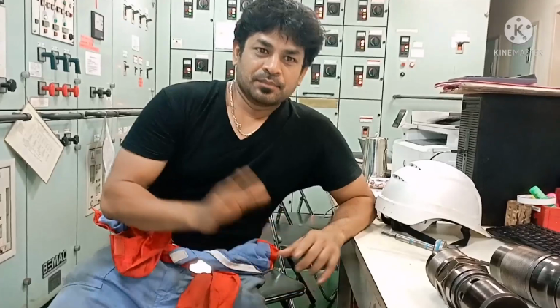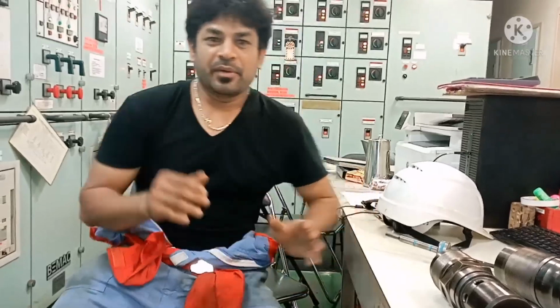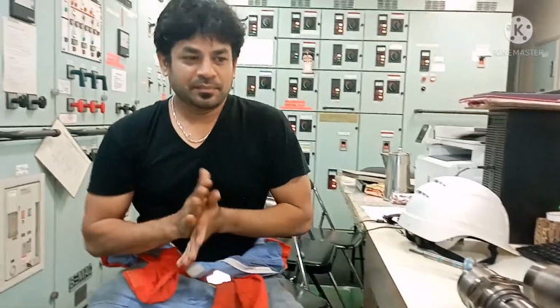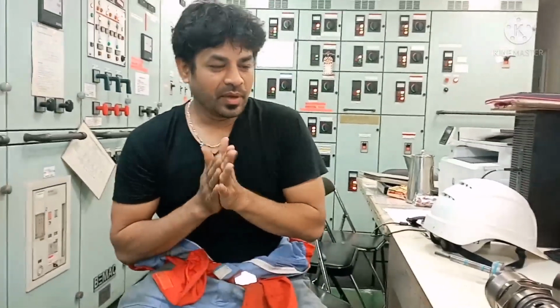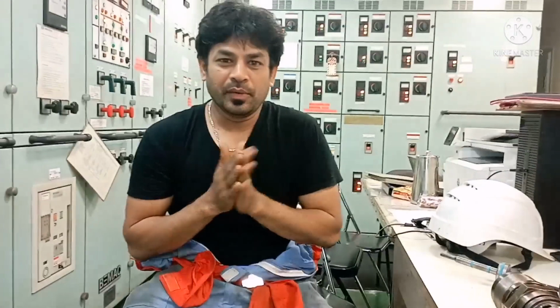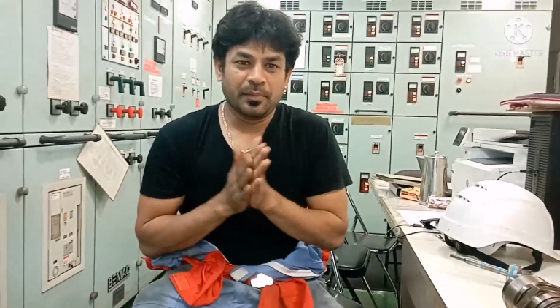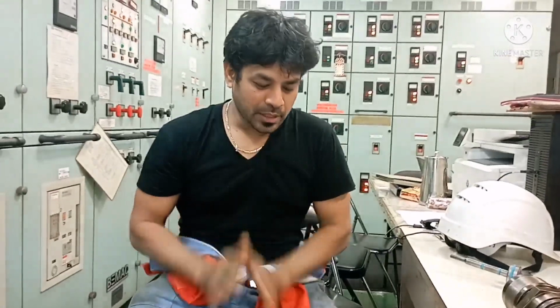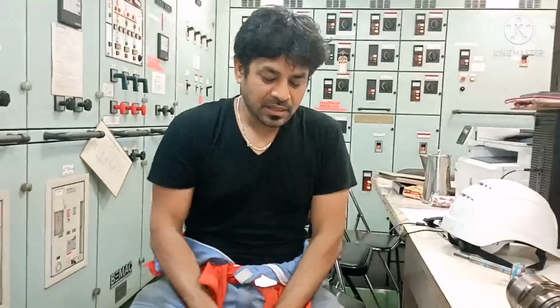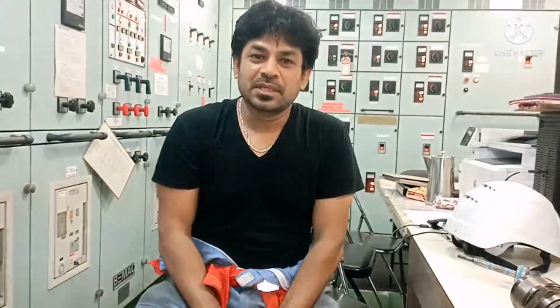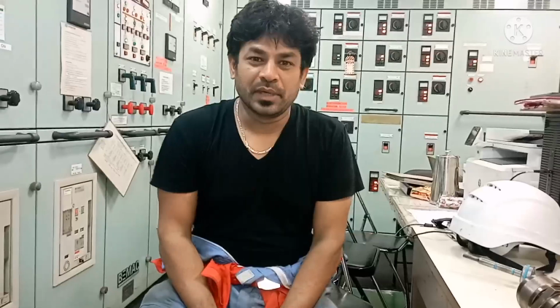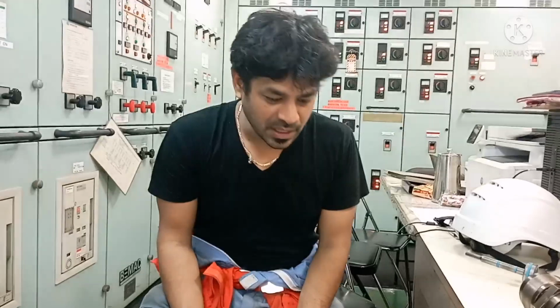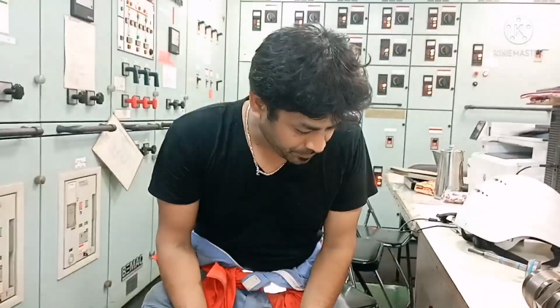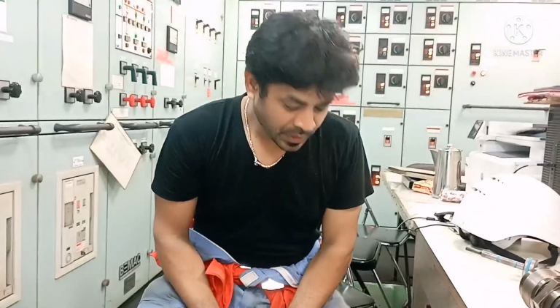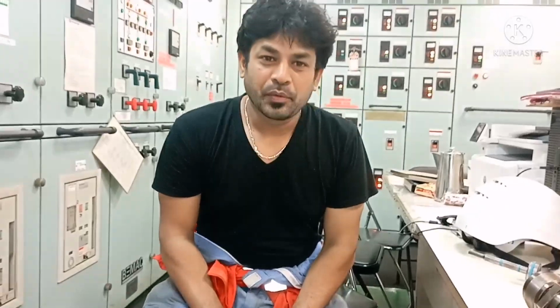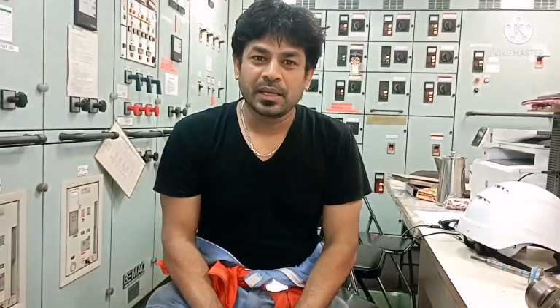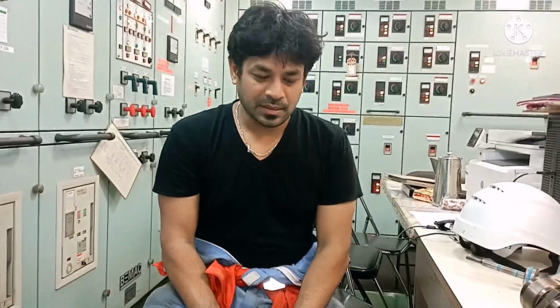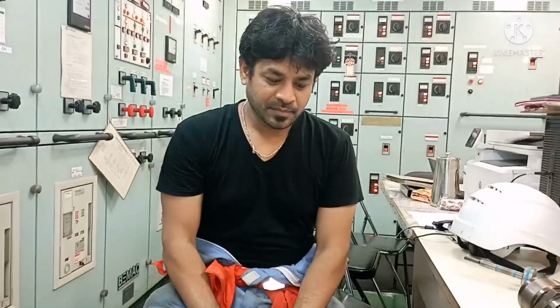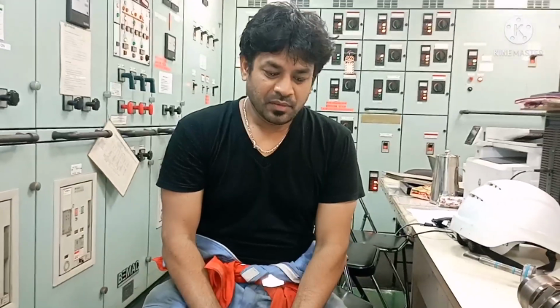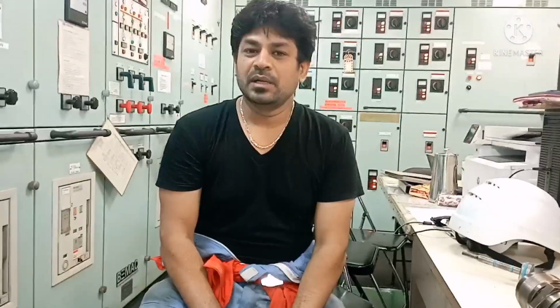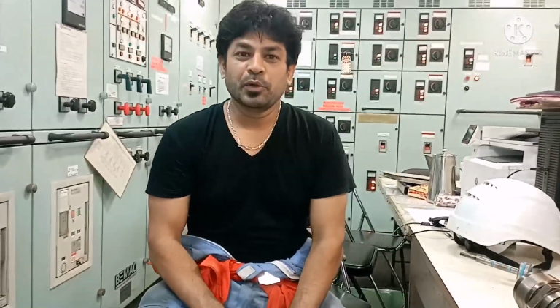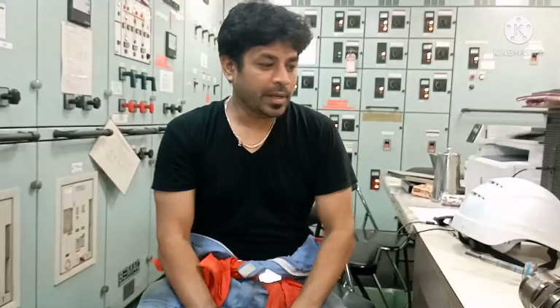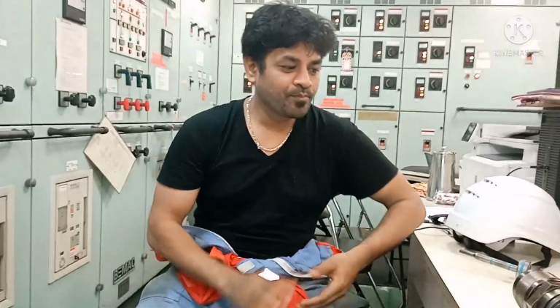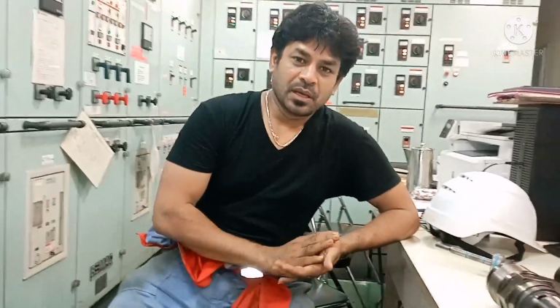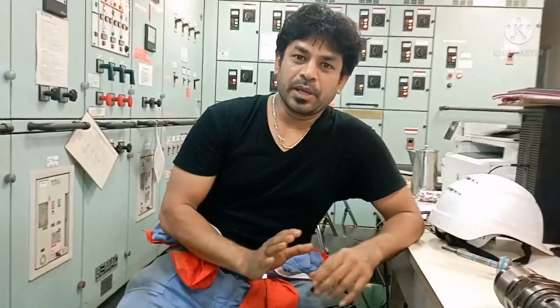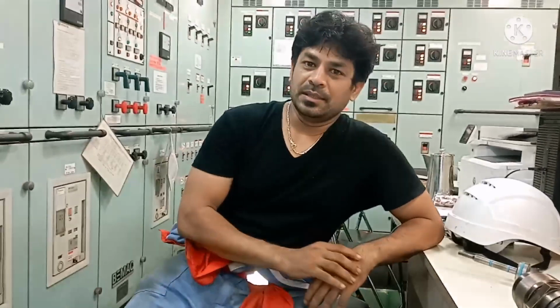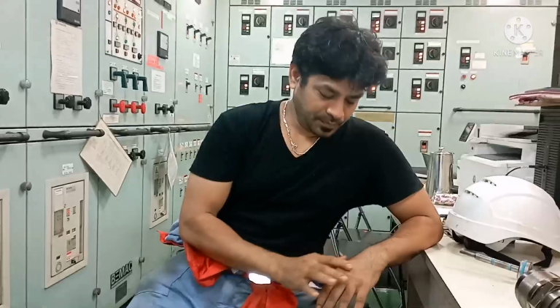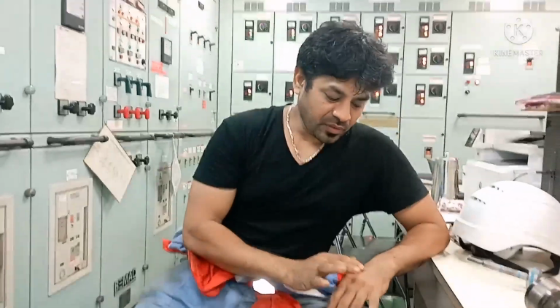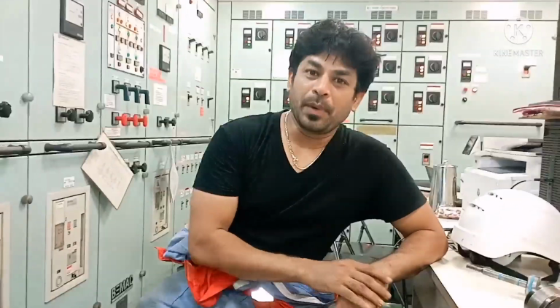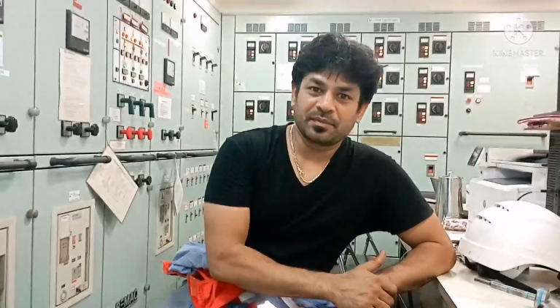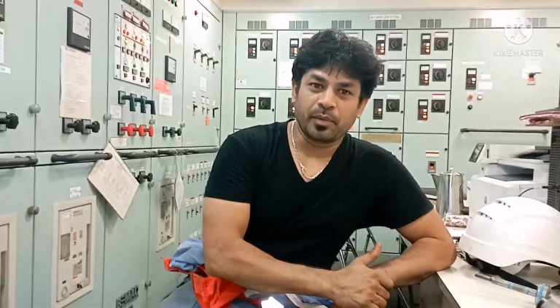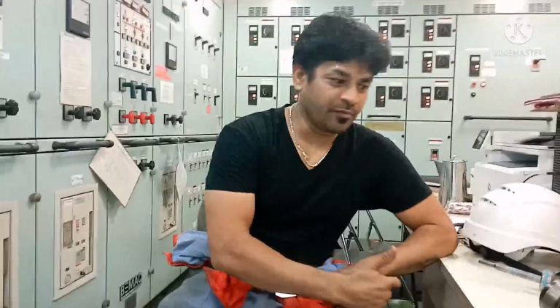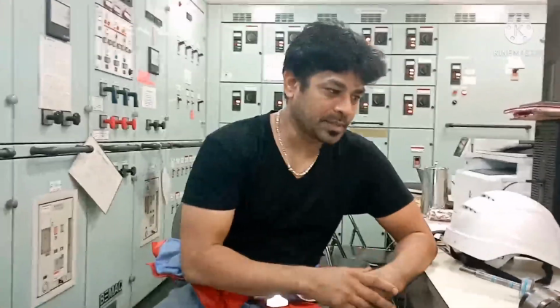Hi everyone, welcome to our Narend knowledge channel. This is our Sailag Vasha. Today again, one new topic regarding fuel pumps or main engine fuel pumps.